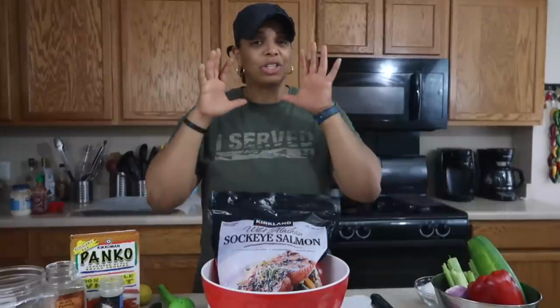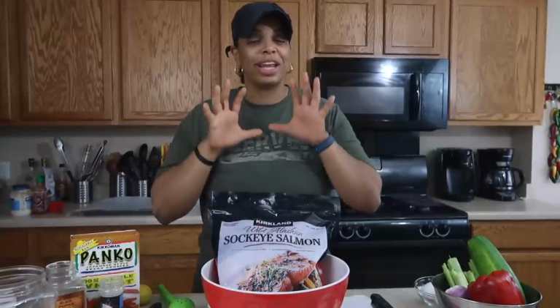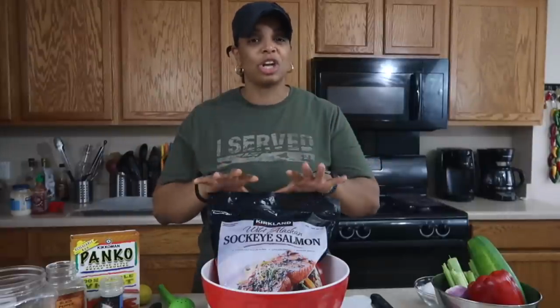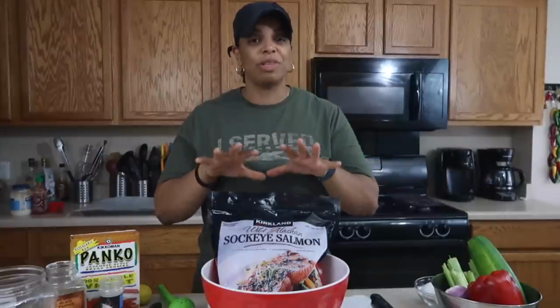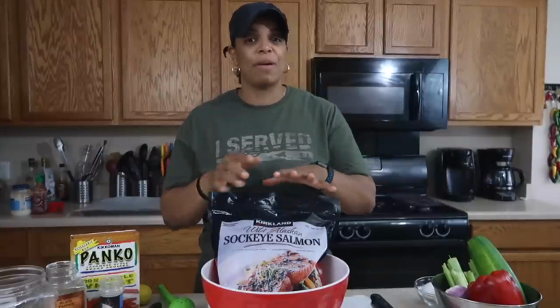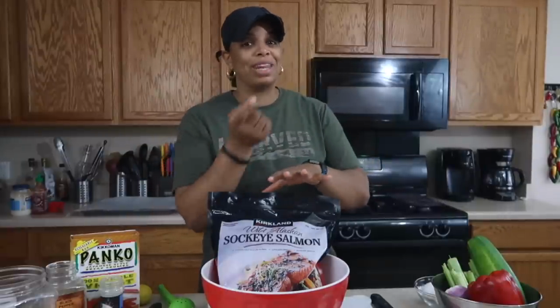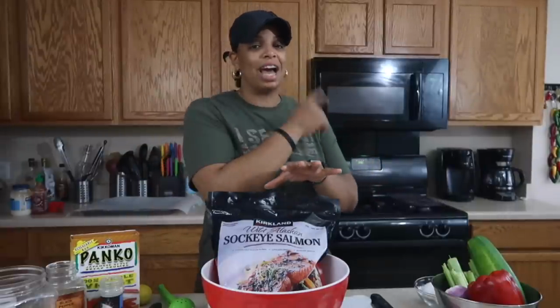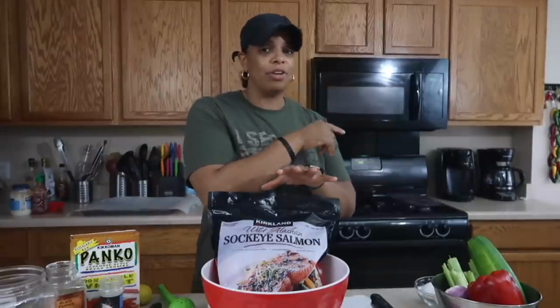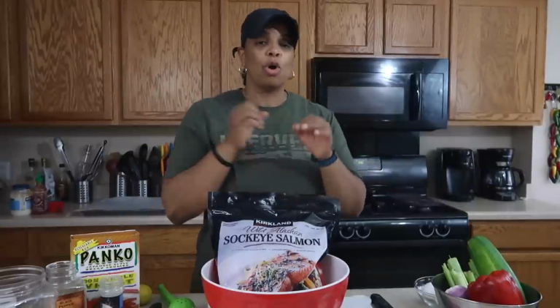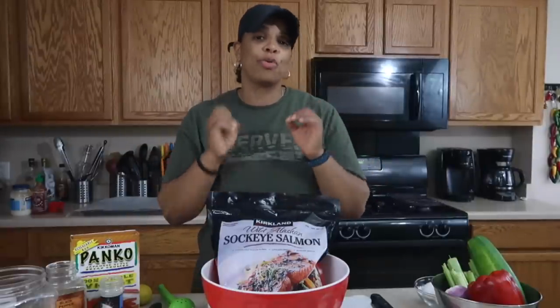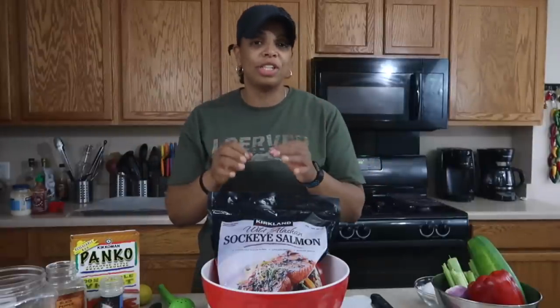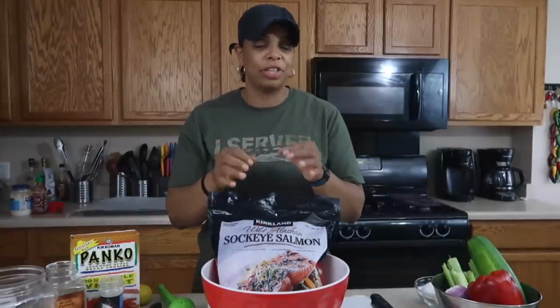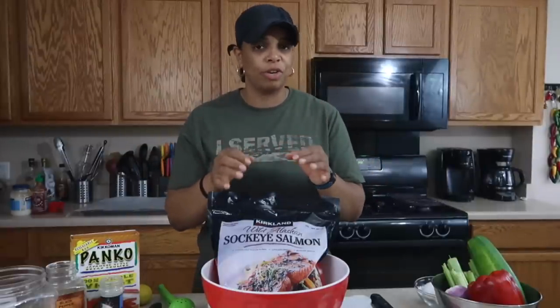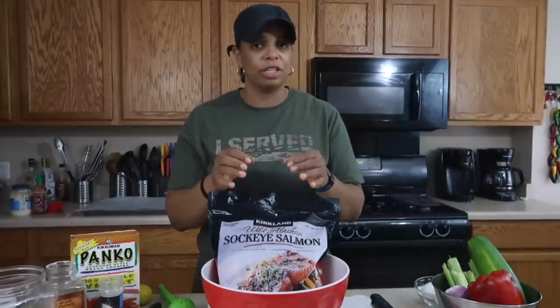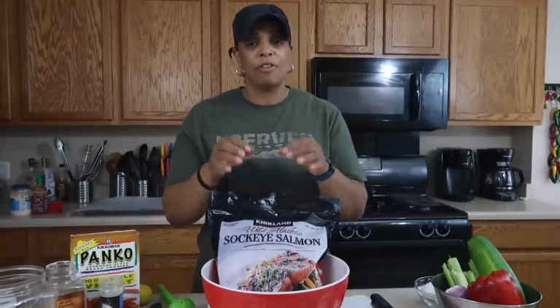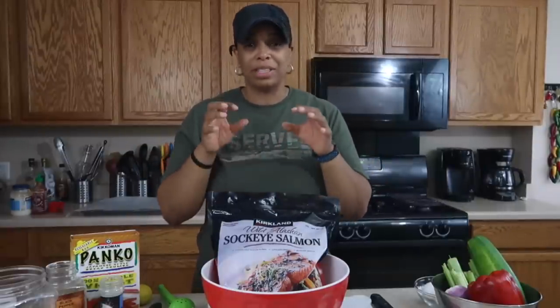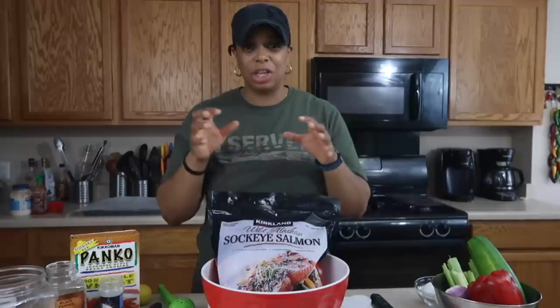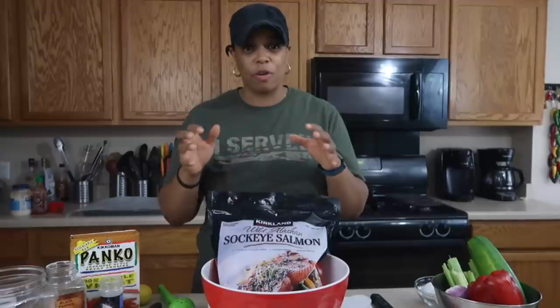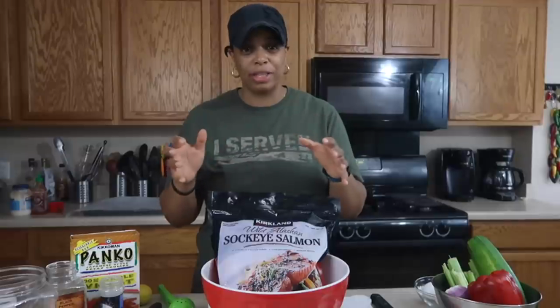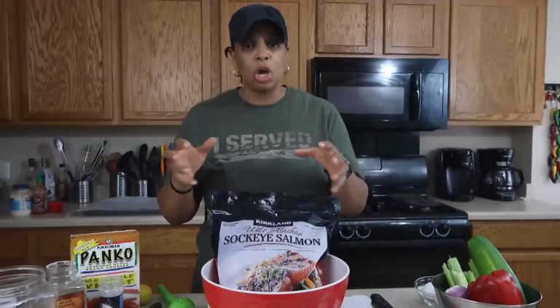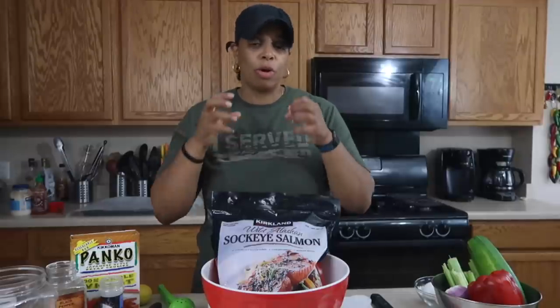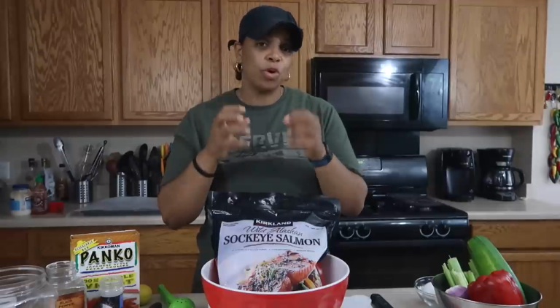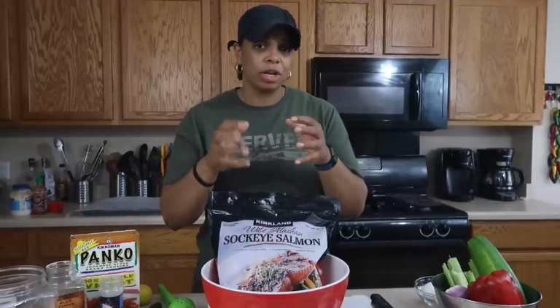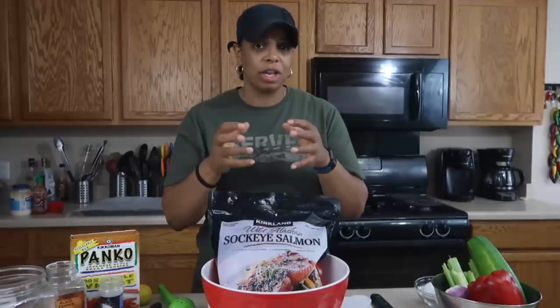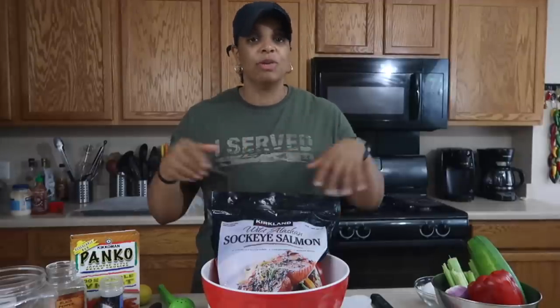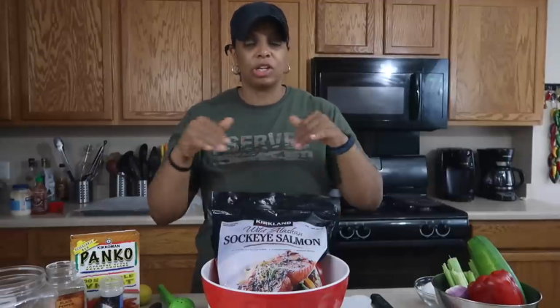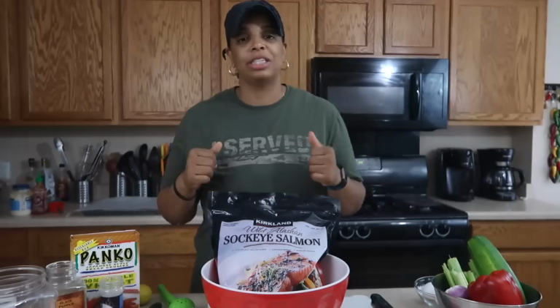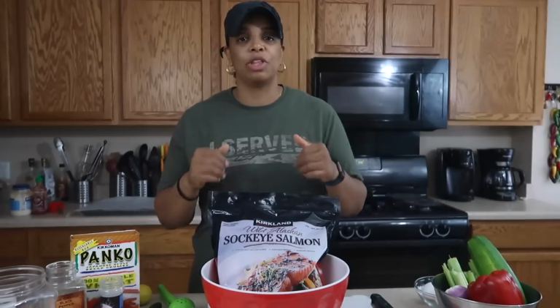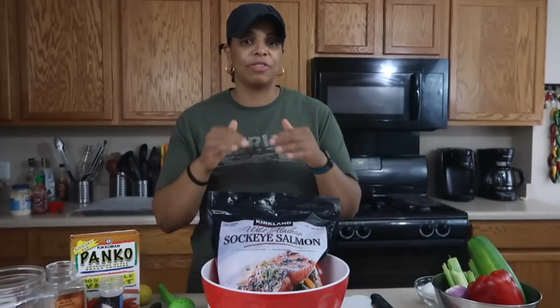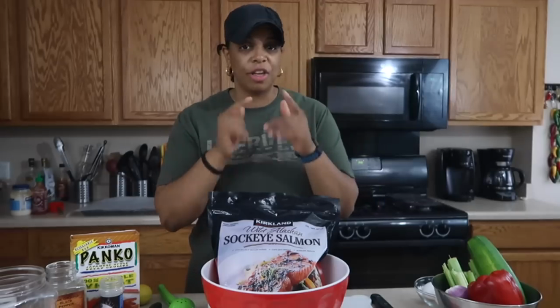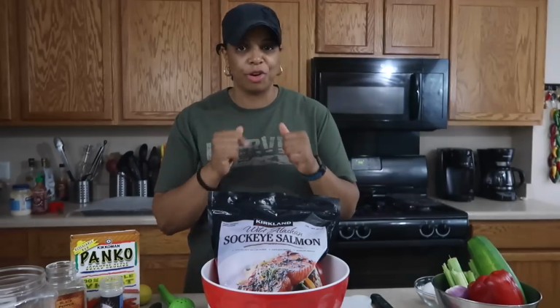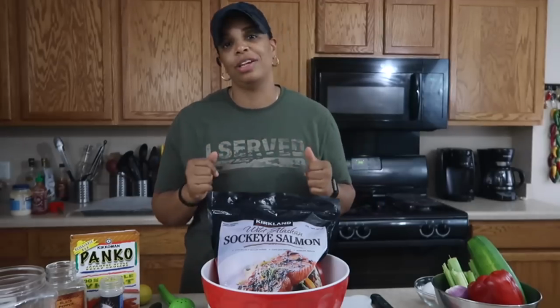Let's go ahead and get started with the salmon. Put it in the oven on 350 degrees for about 10 to 12 minutes. We want to fully cook it and then we can start assembling the rest of our other ingredients.